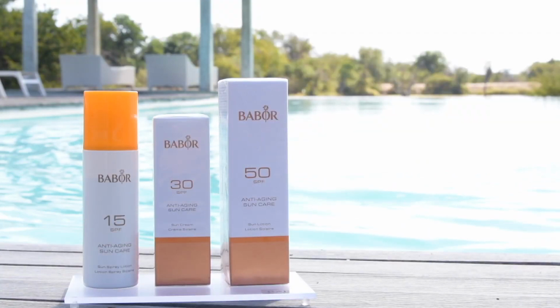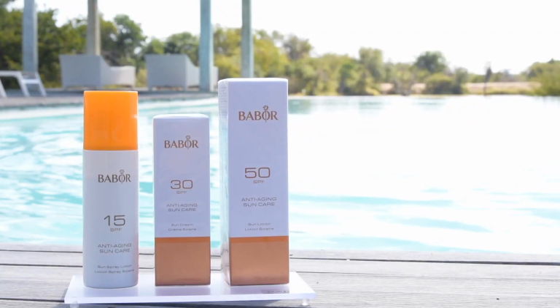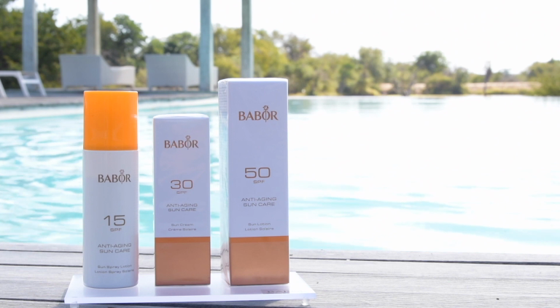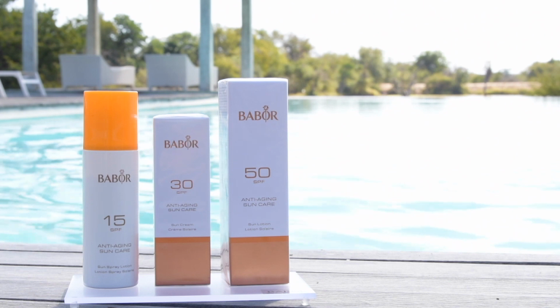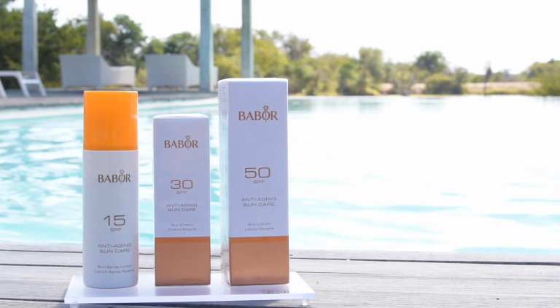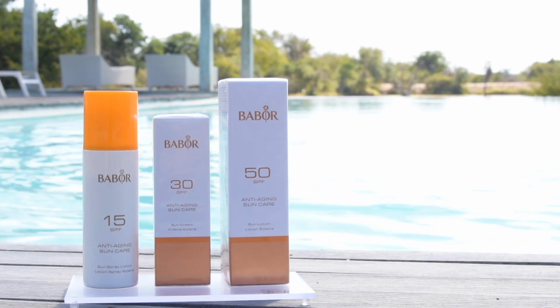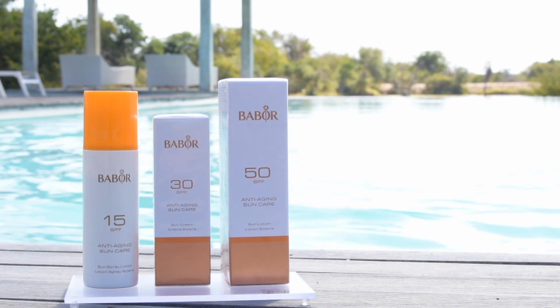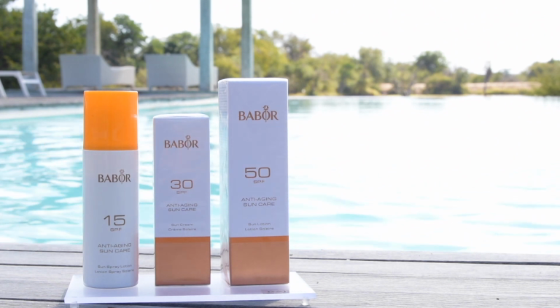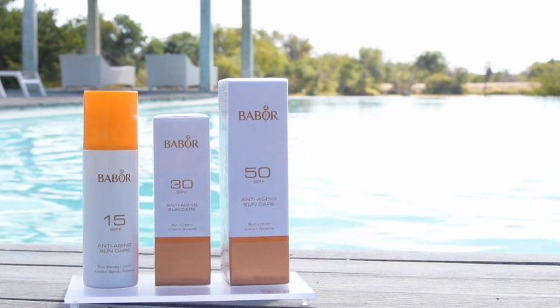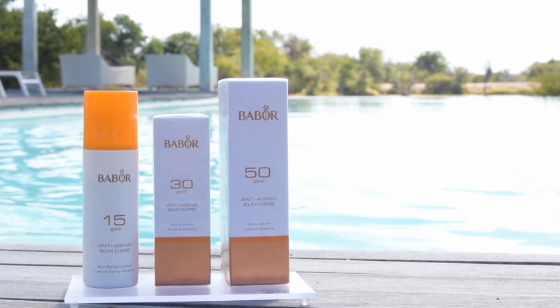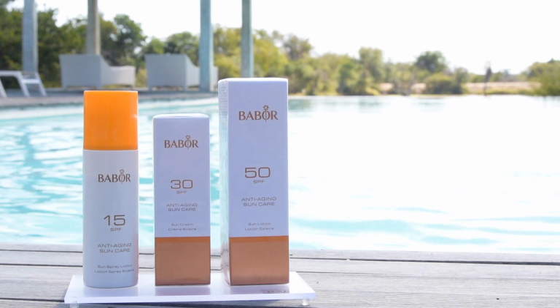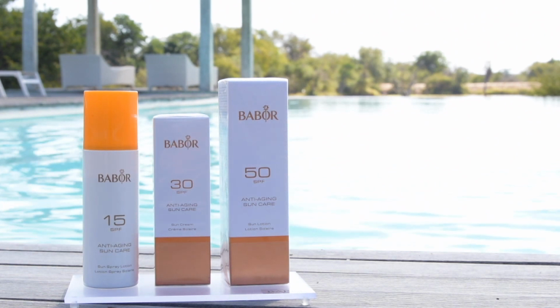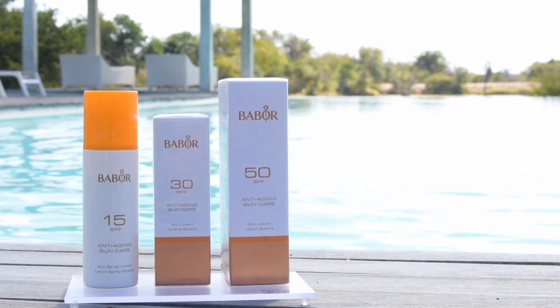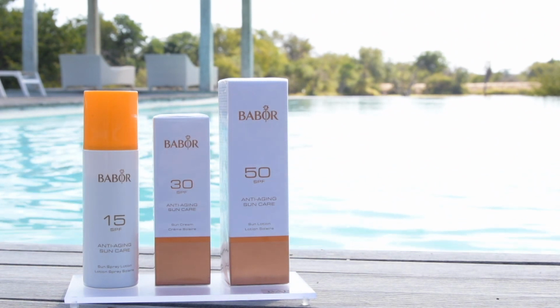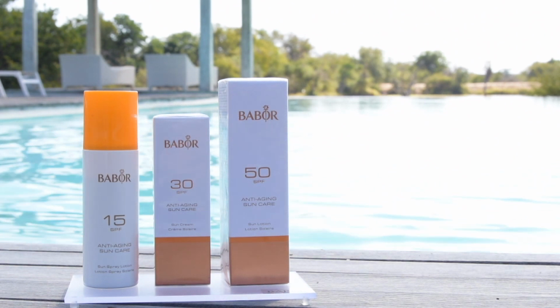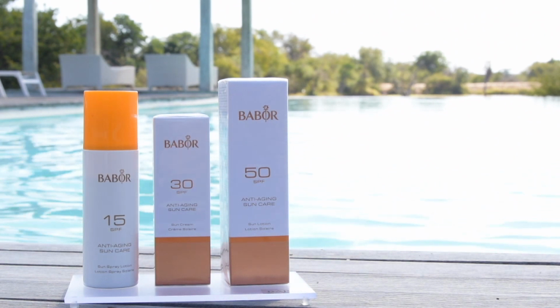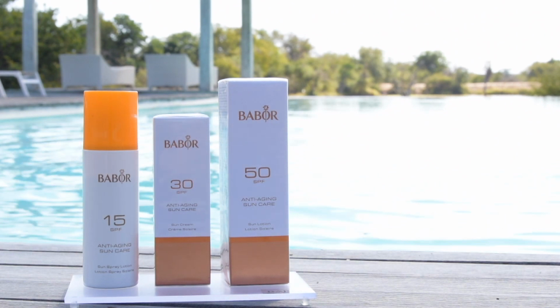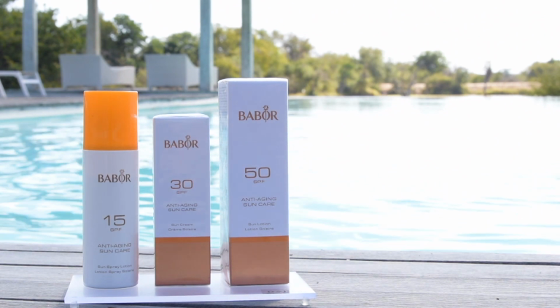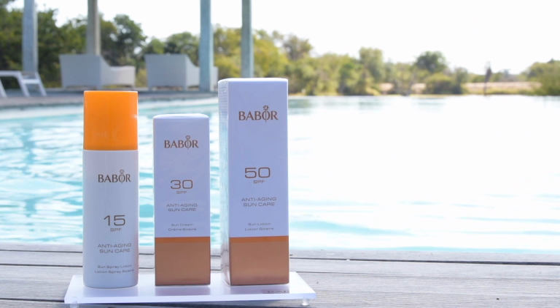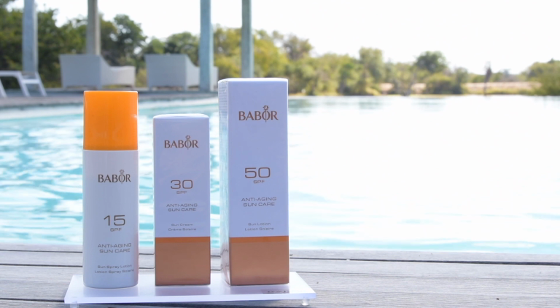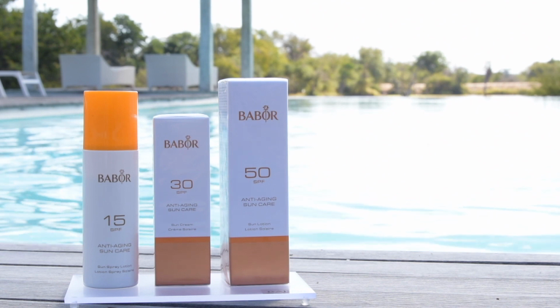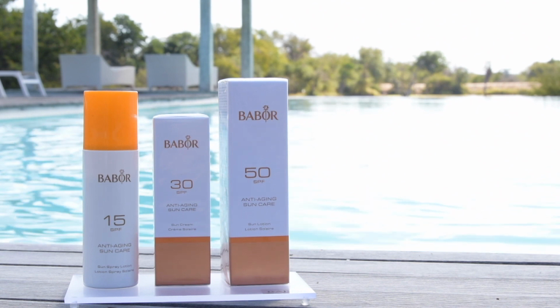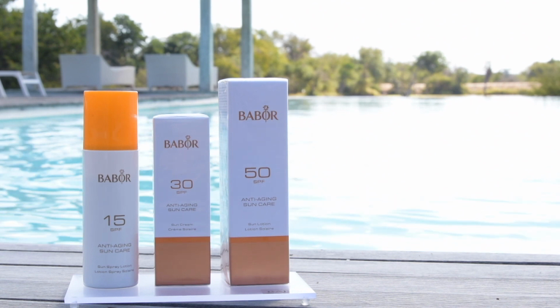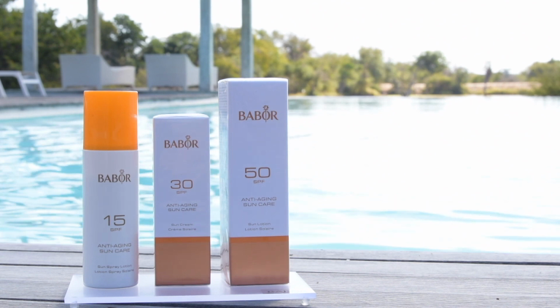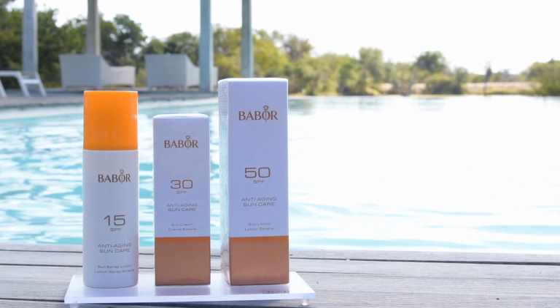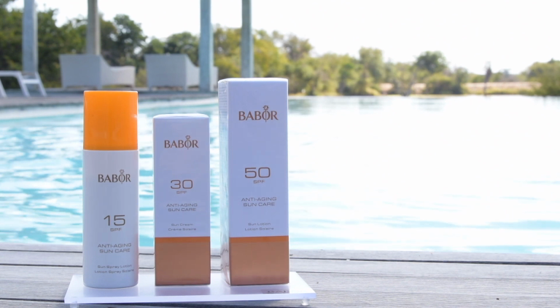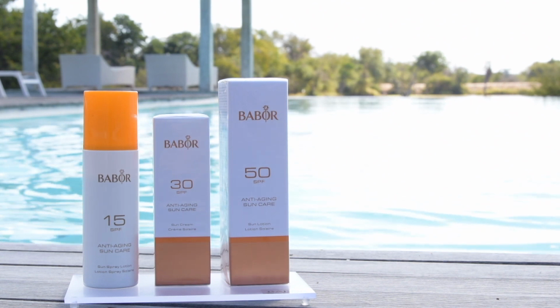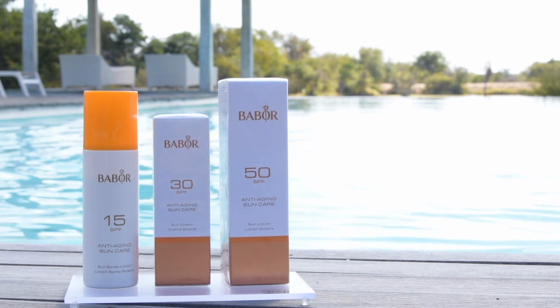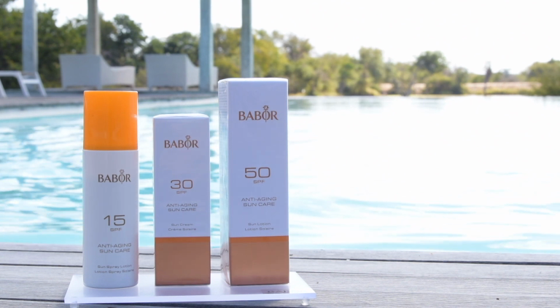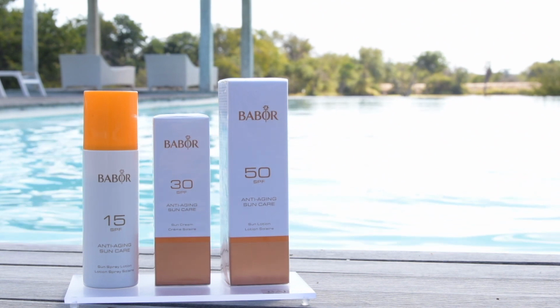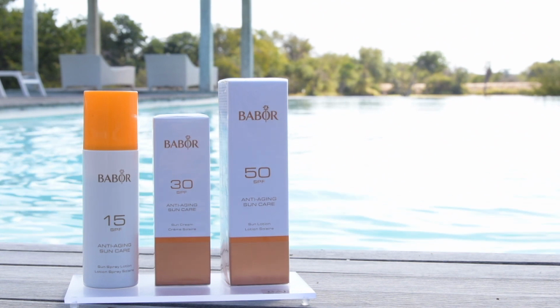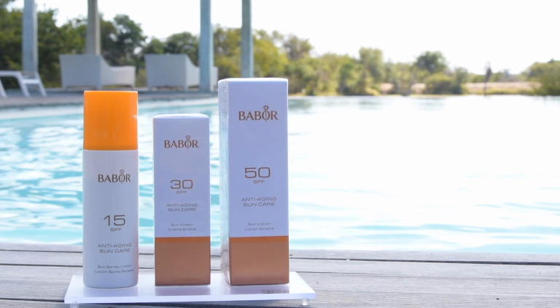I highly recommend the sunscreens from Babur. Not only will it protect the skin from harmful UV rays, but it will also protect the skin from premature aging.